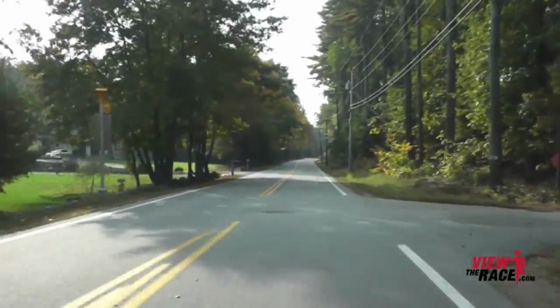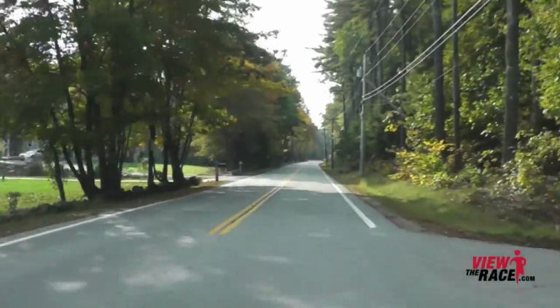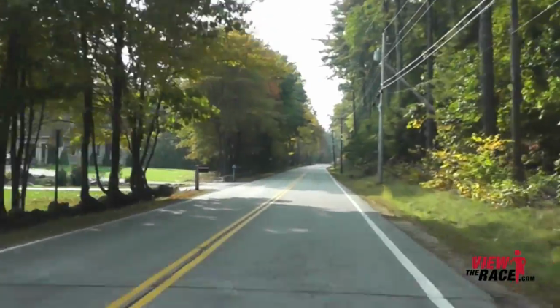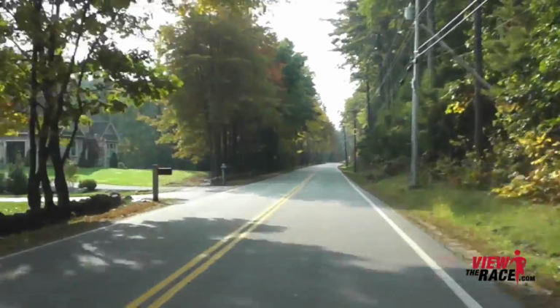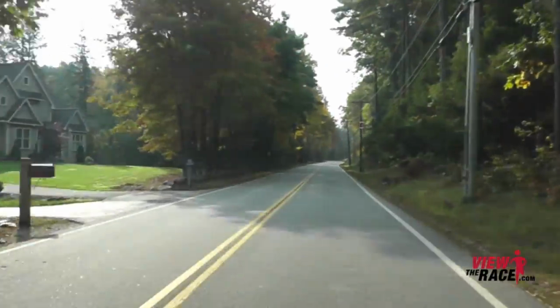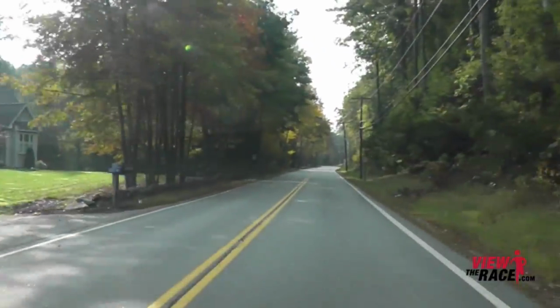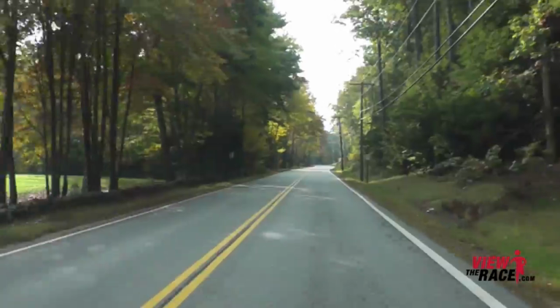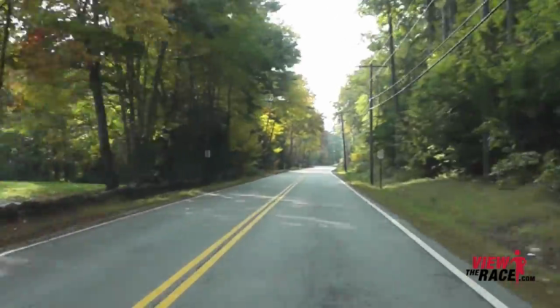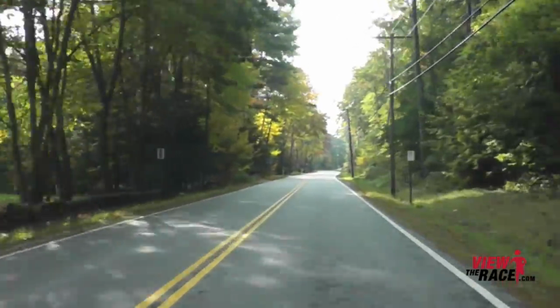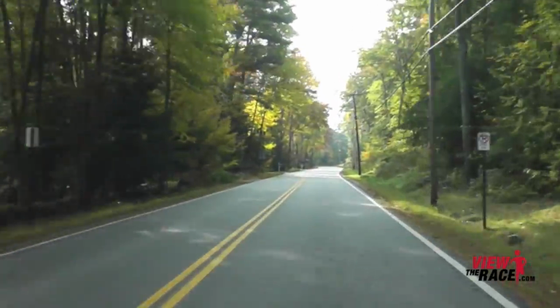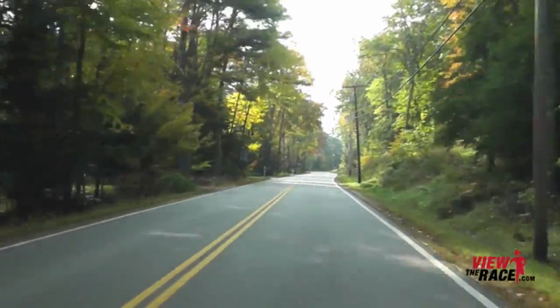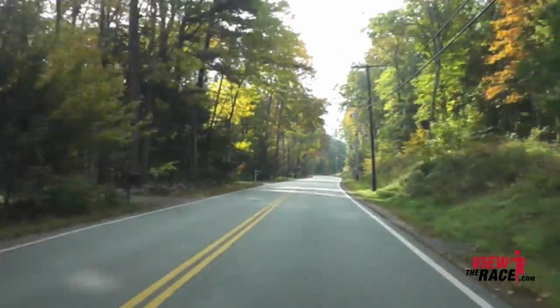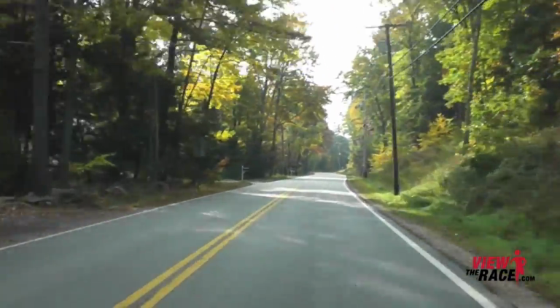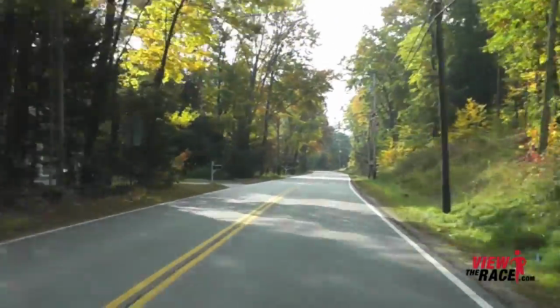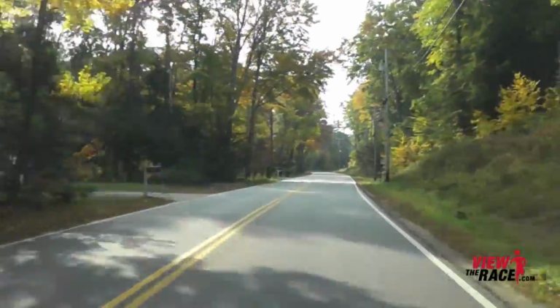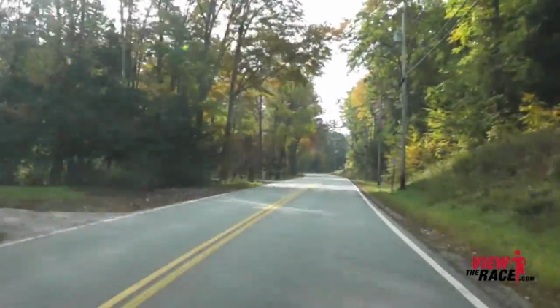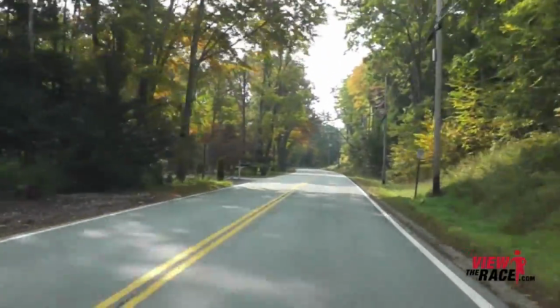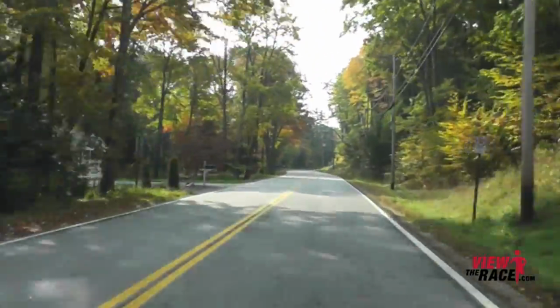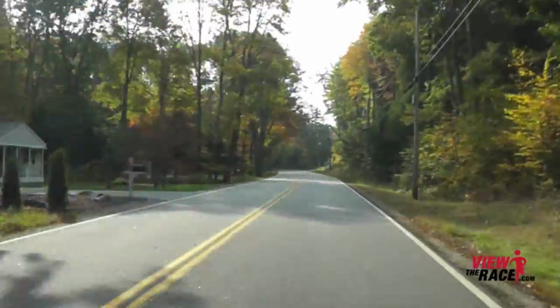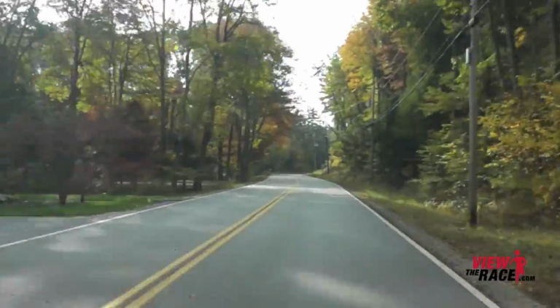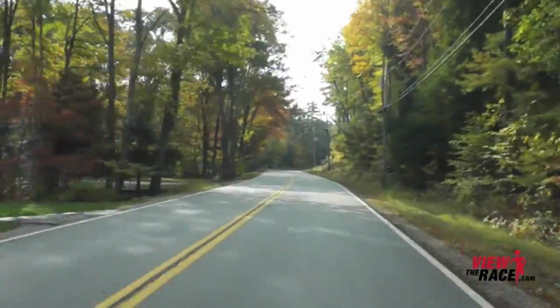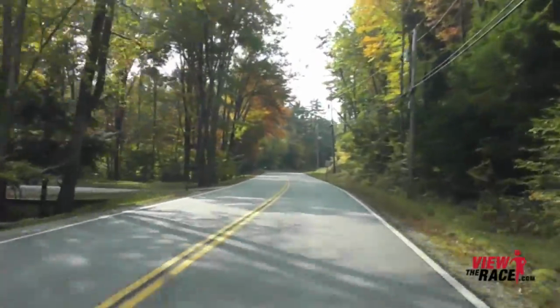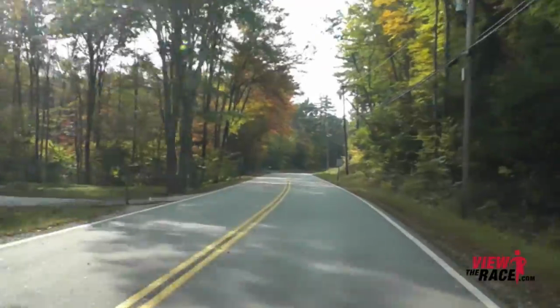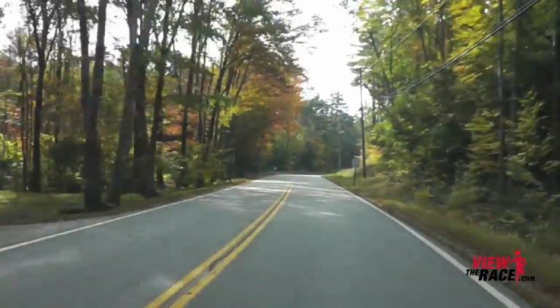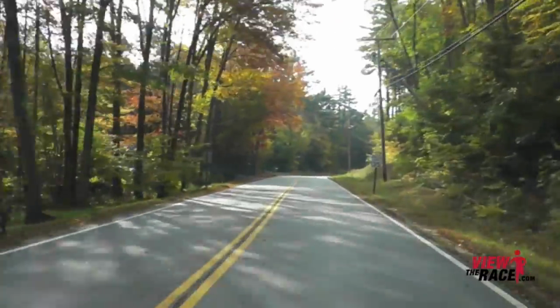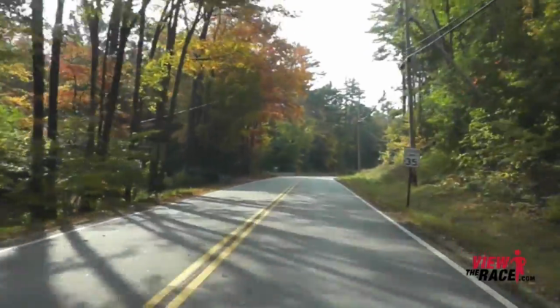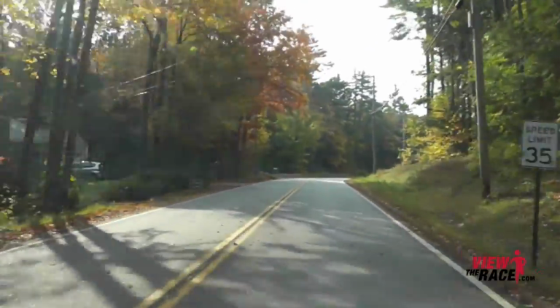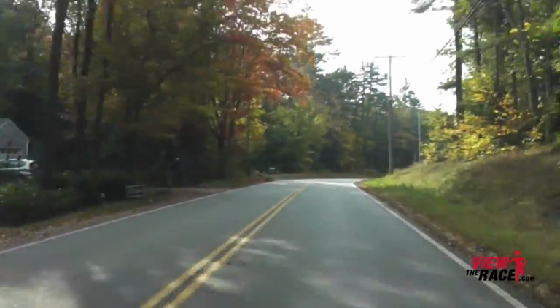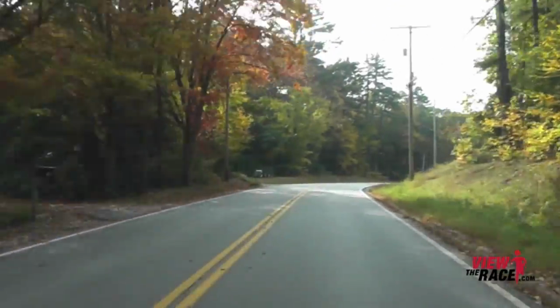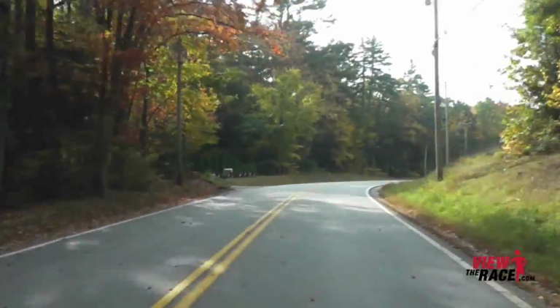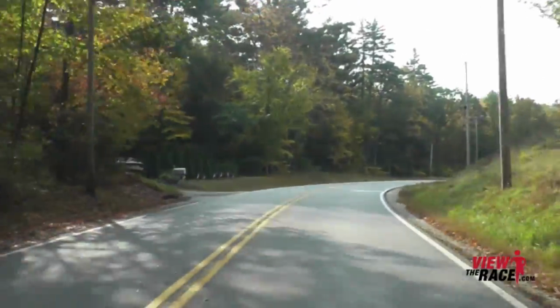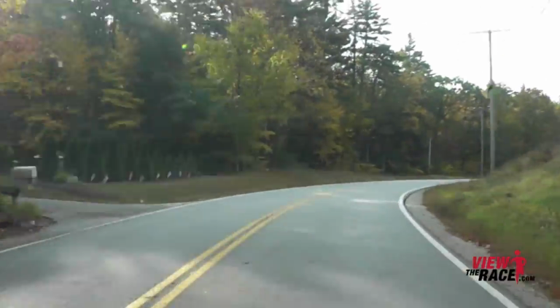As you head out on Nashua Road, it's just slightly rolling terrain, mostly flat, even slightly downhill. It's a nice fast start to this course for the first mile.